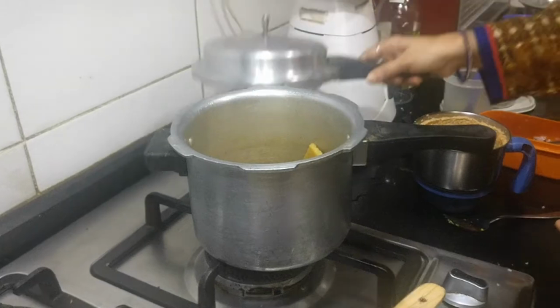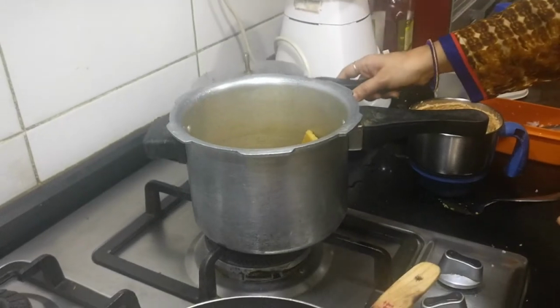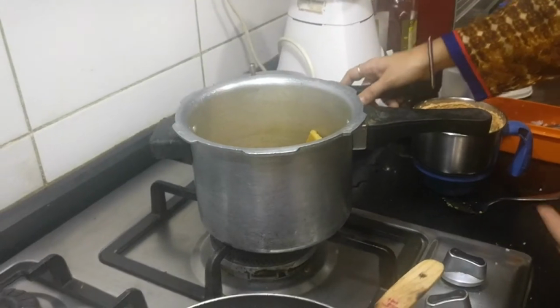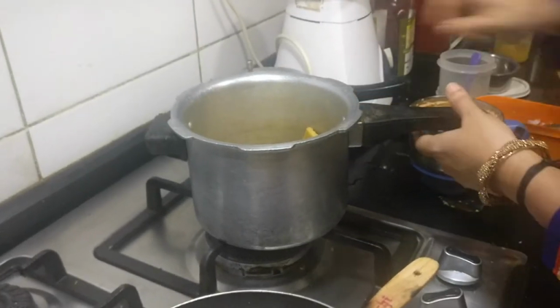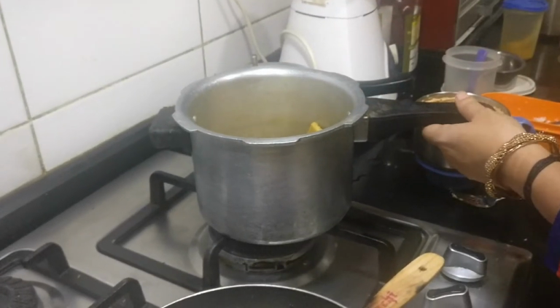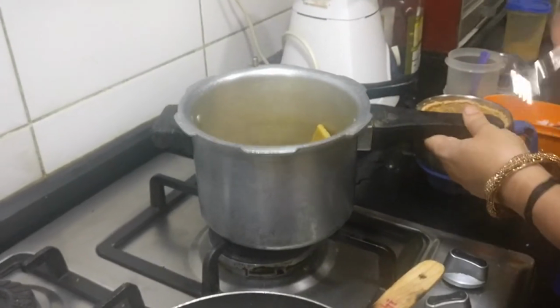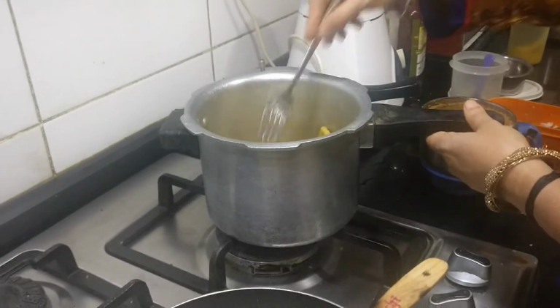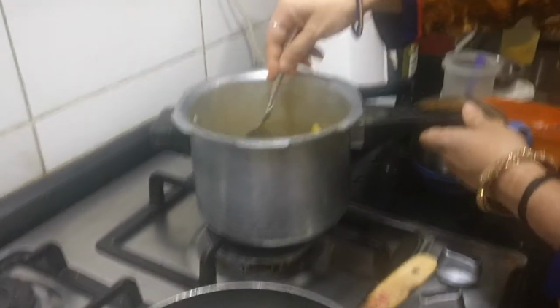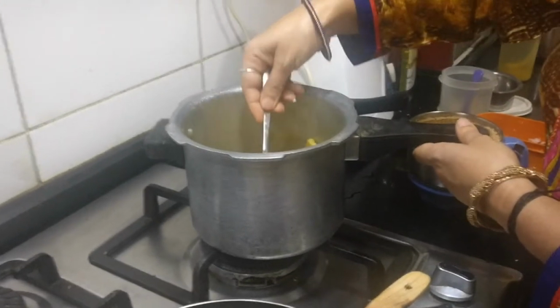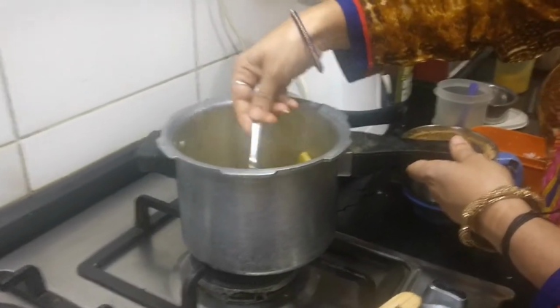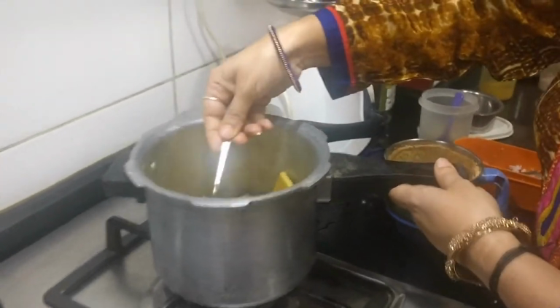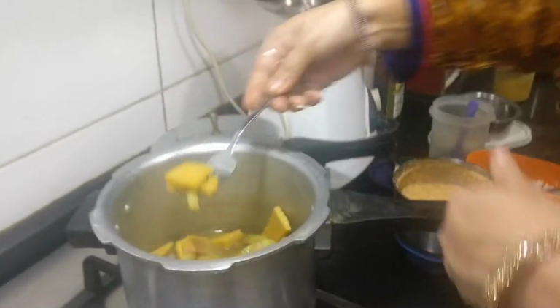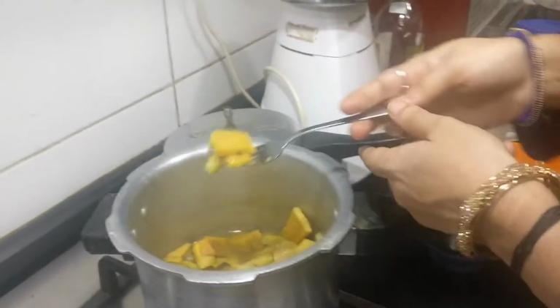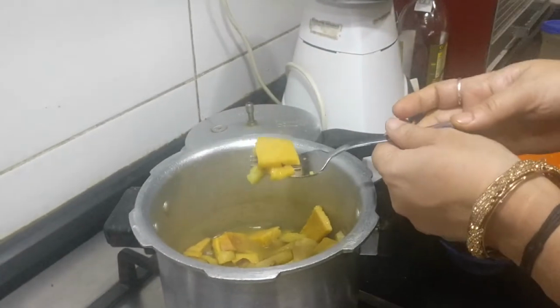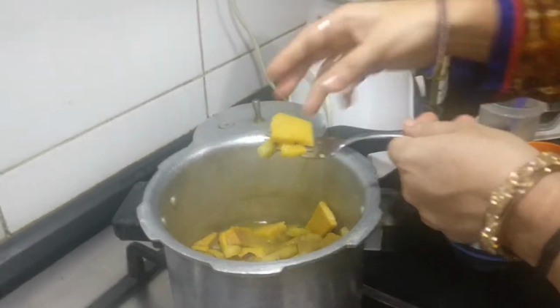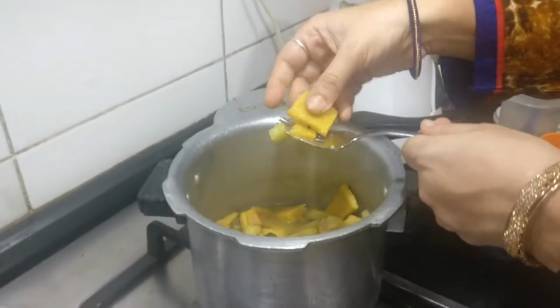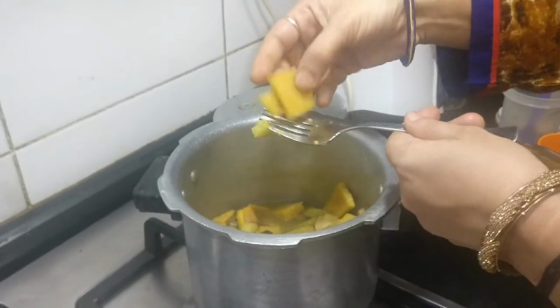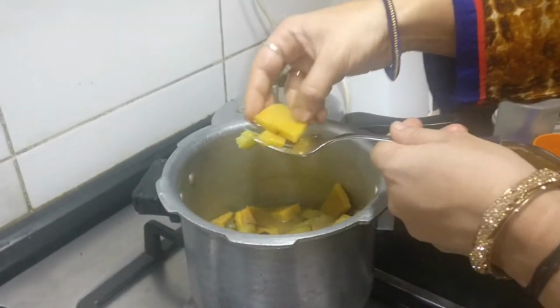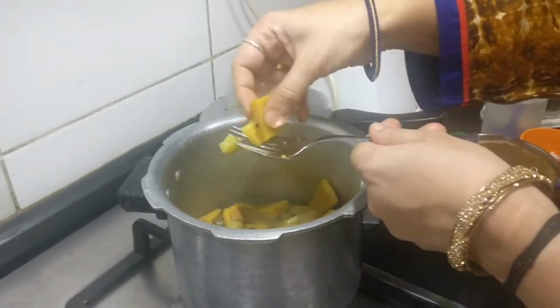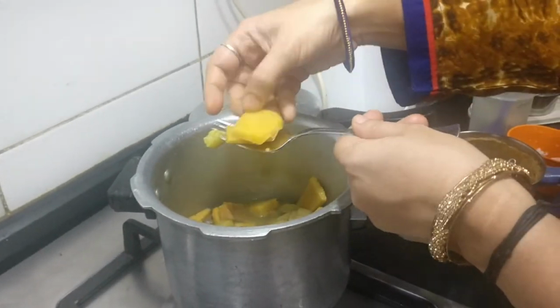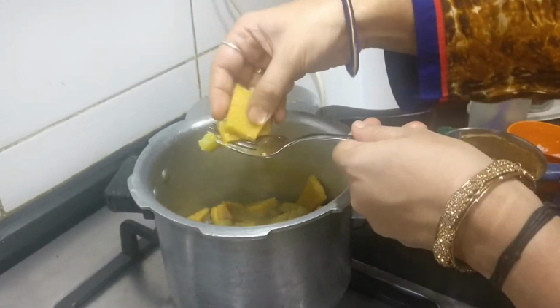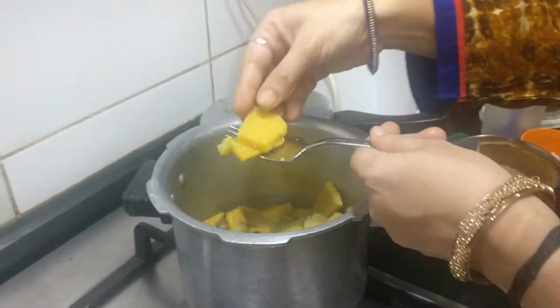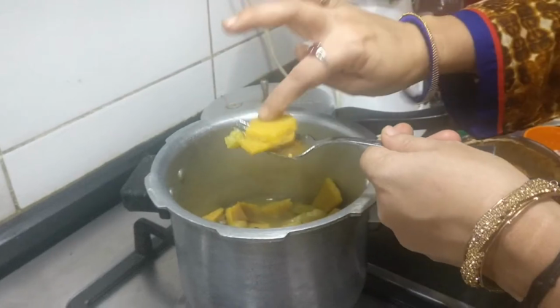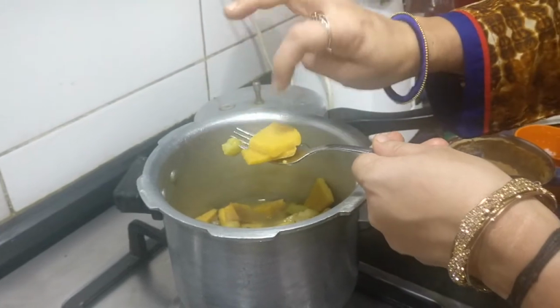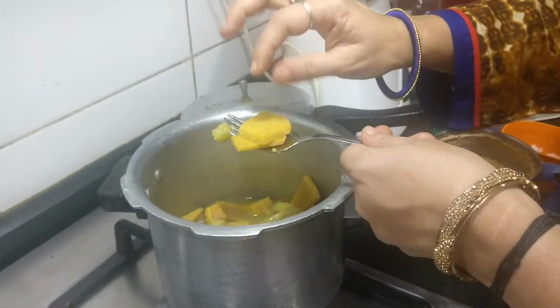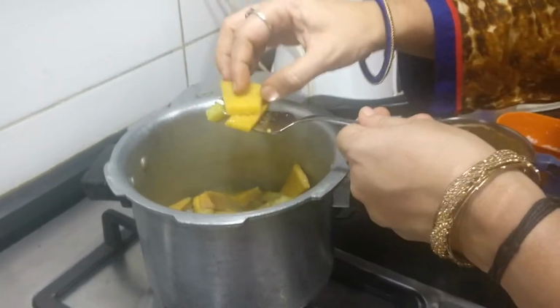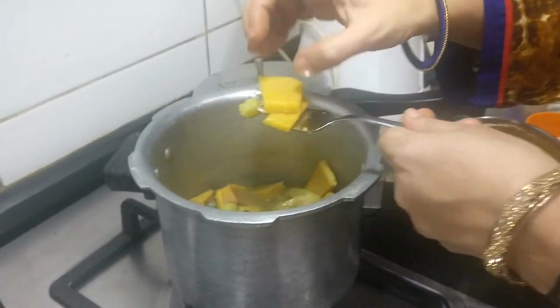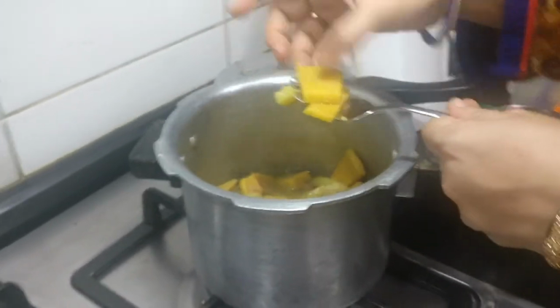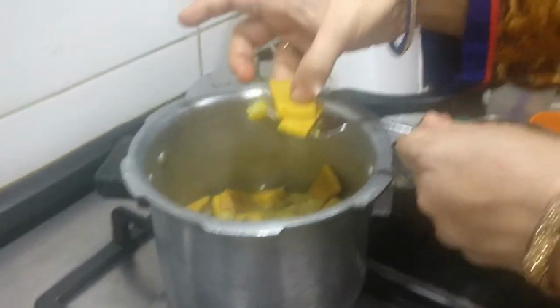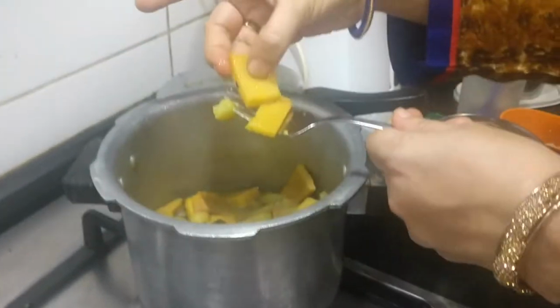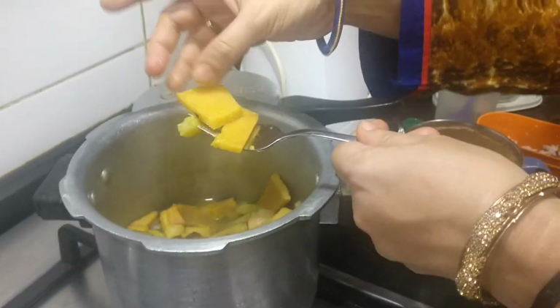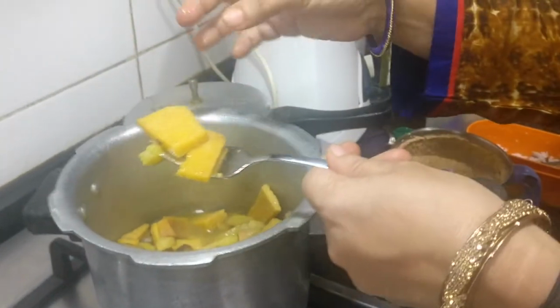I am just going to open the cooker and see whether the vegetable is cooked. Yeah, it is actually cooked — the right consistency you can see. It is not mashed, it is still in pieces, and at the same time it is cooked well. You can see it is soft.